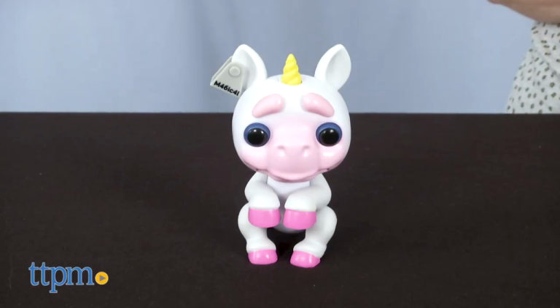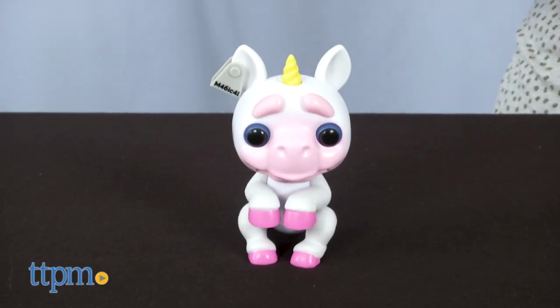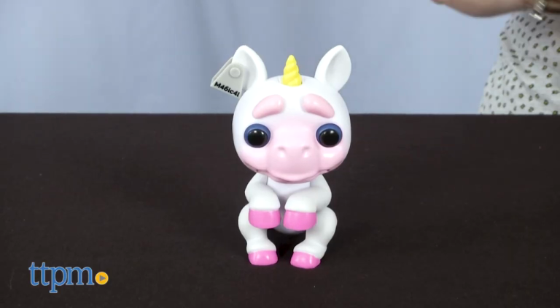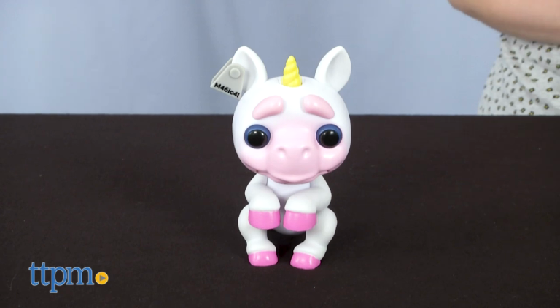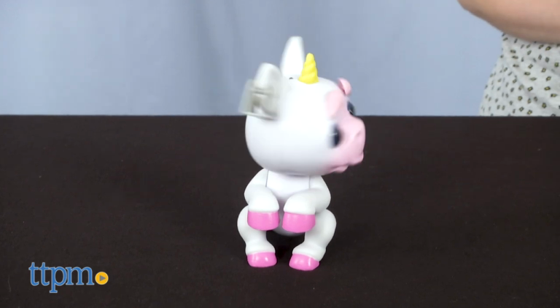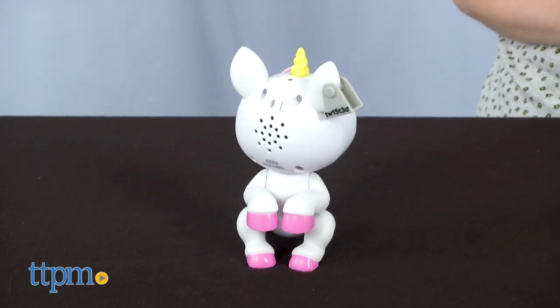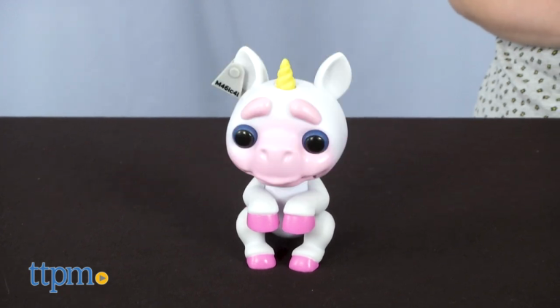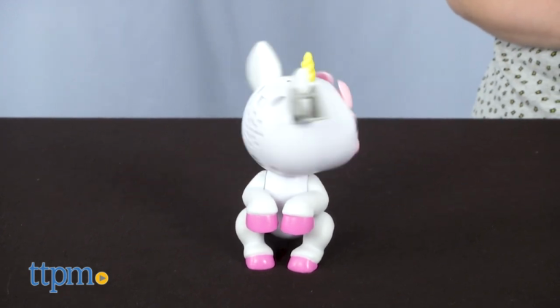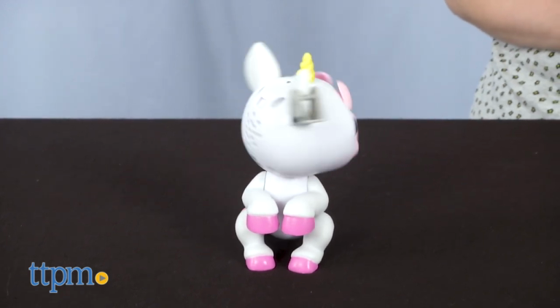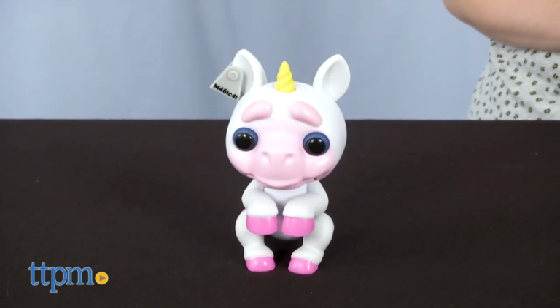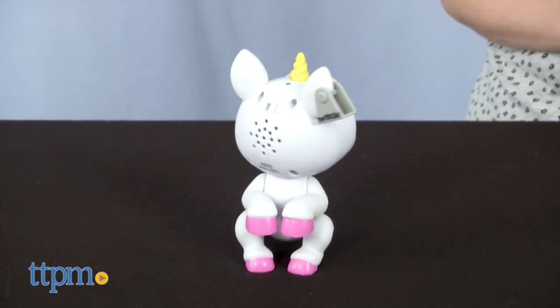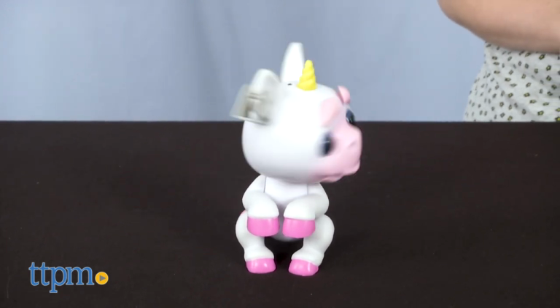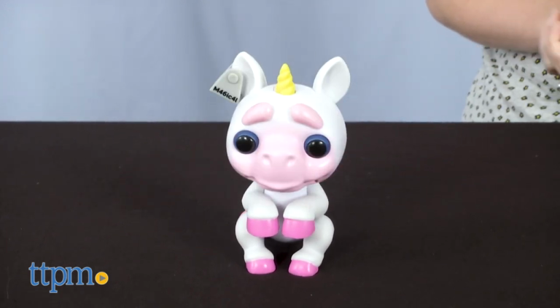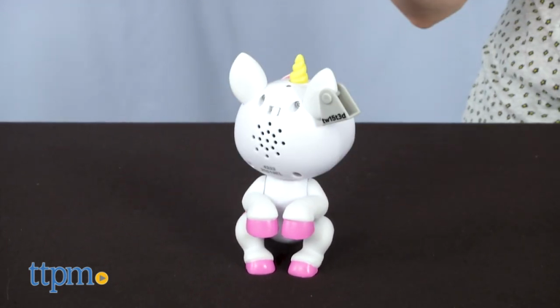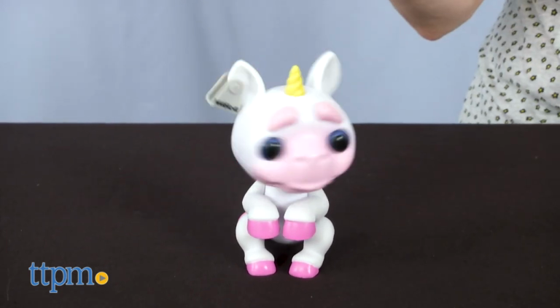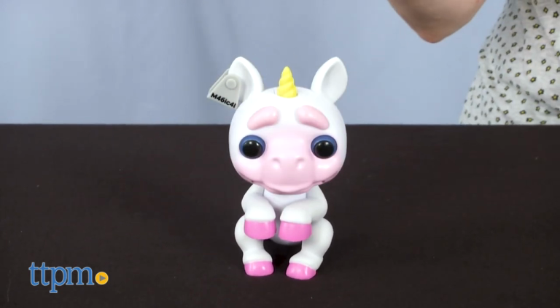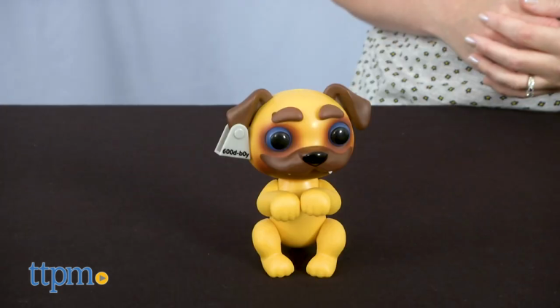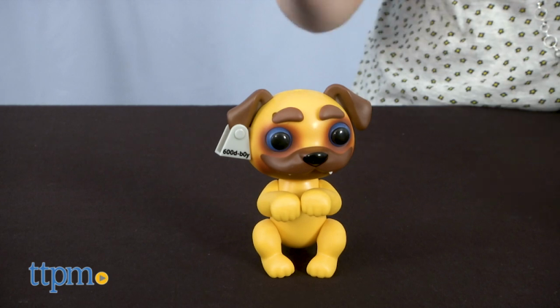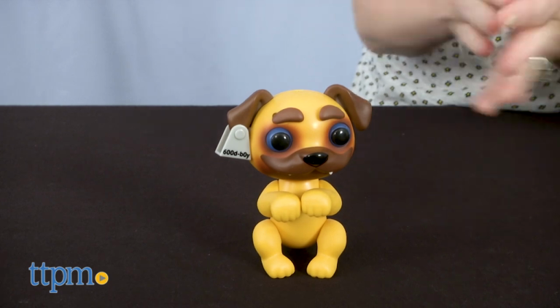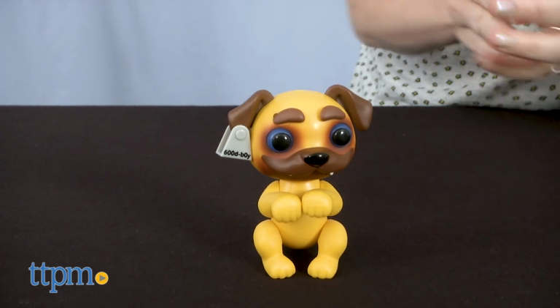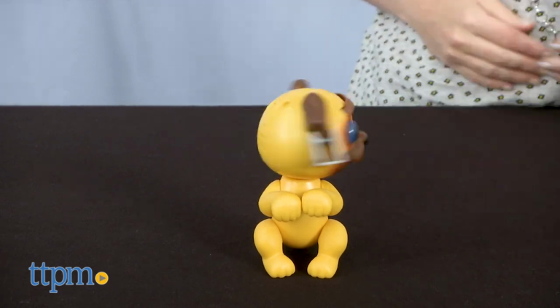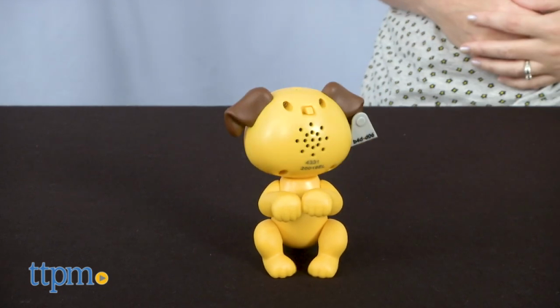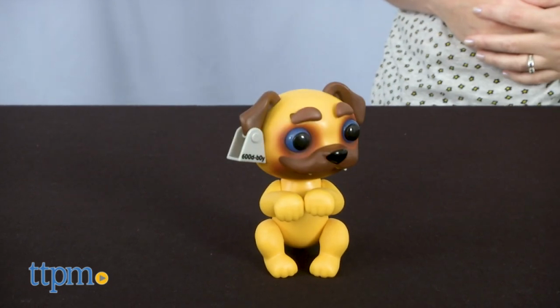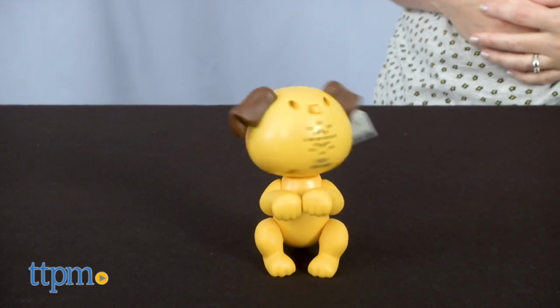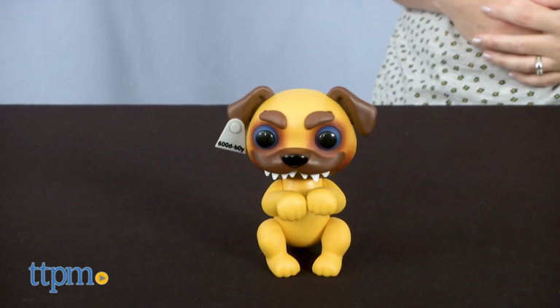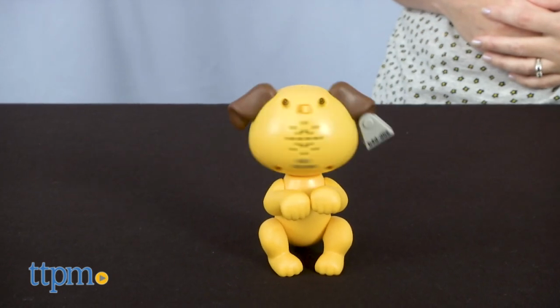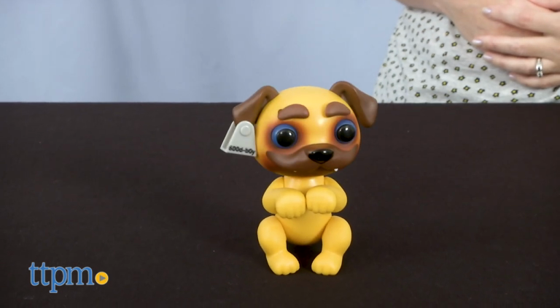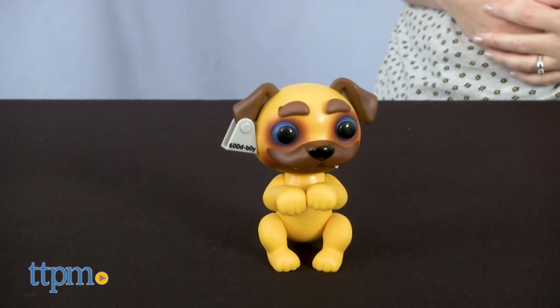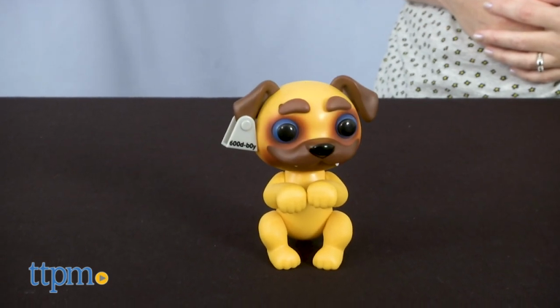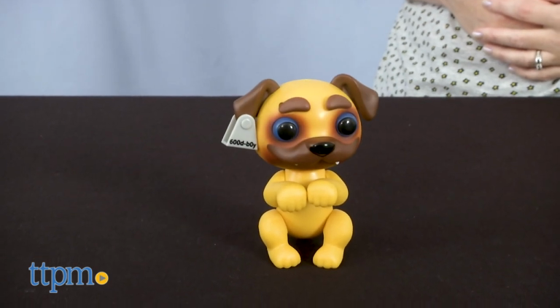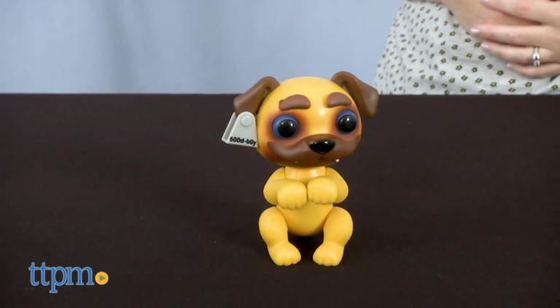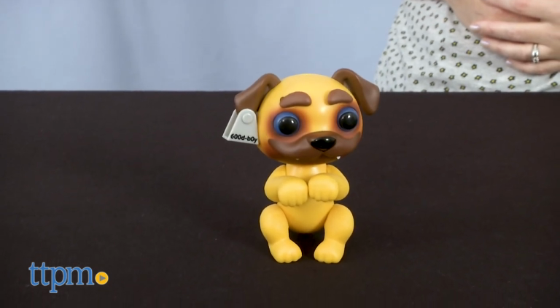If your Grimling hears one clap, he'll respond with happy sounds. But two claps will turn your Grimling grim — that means growling, head spinning, and sharp teeth showing.